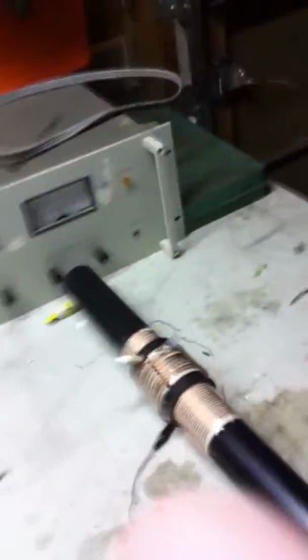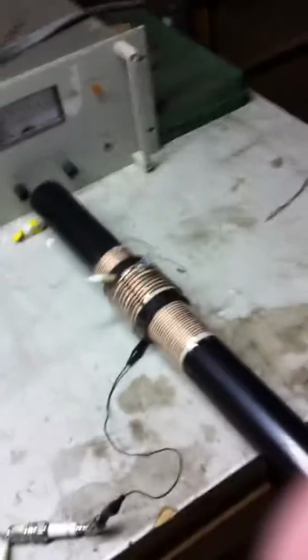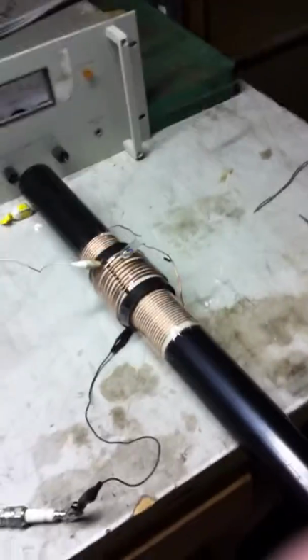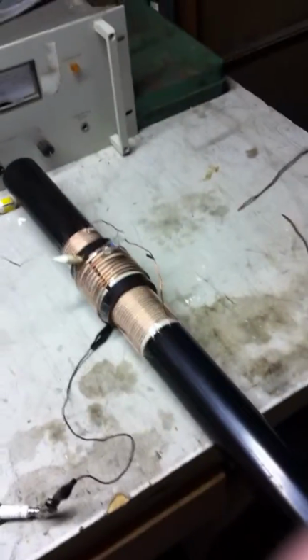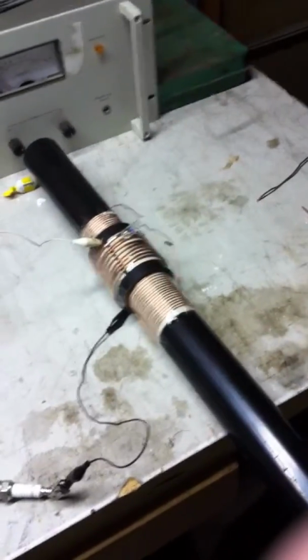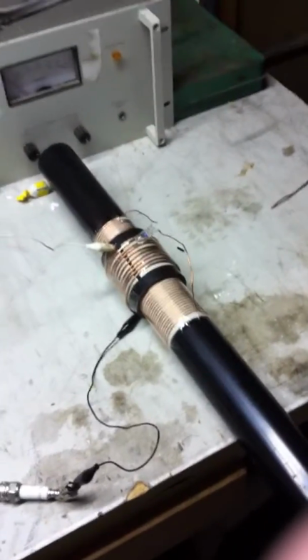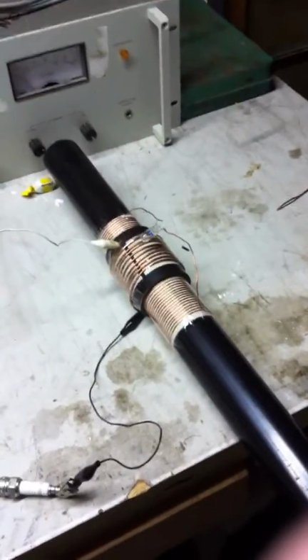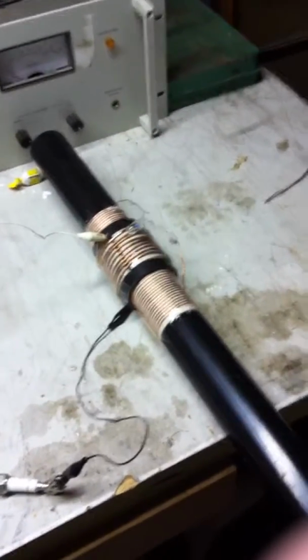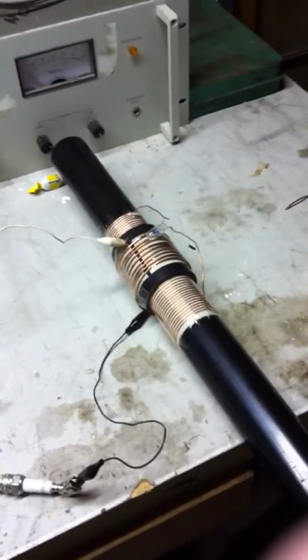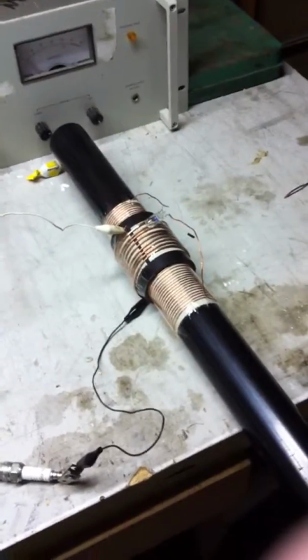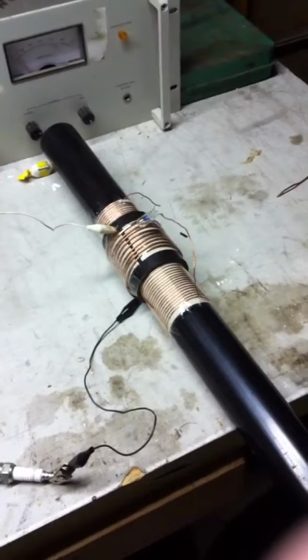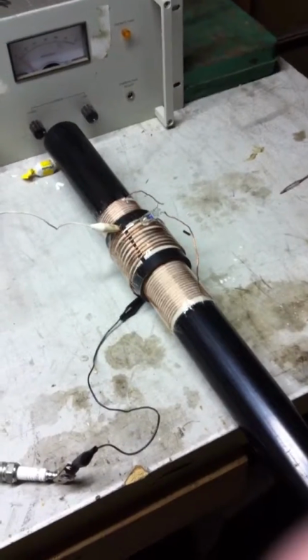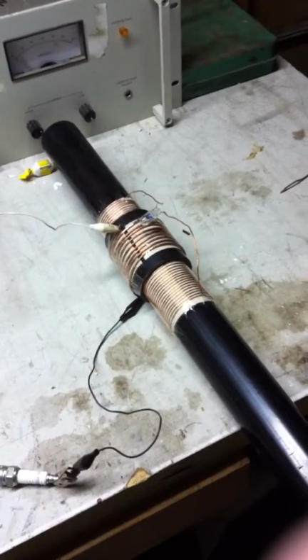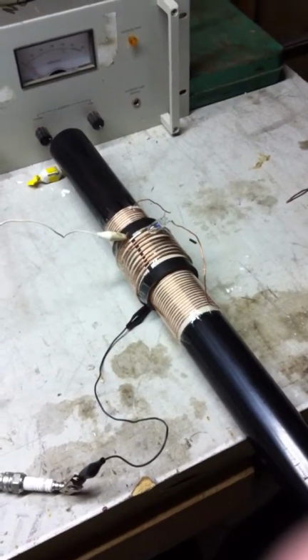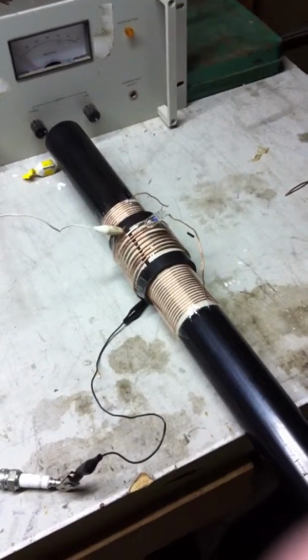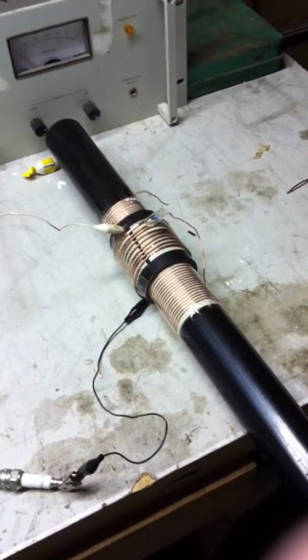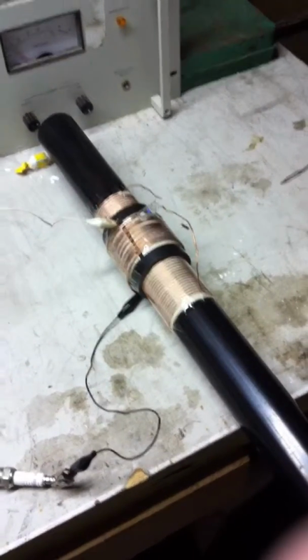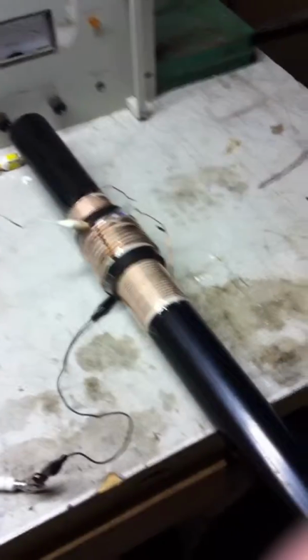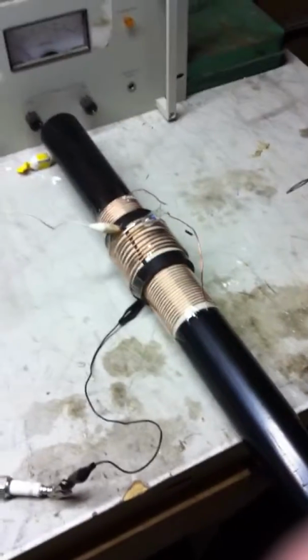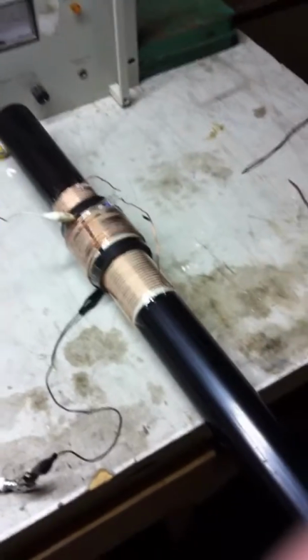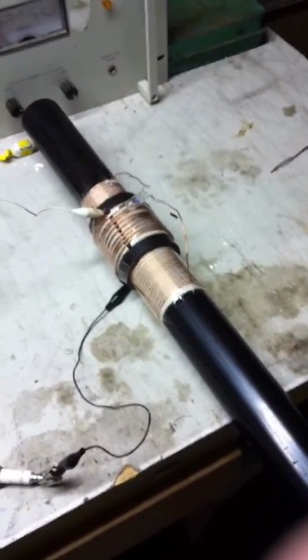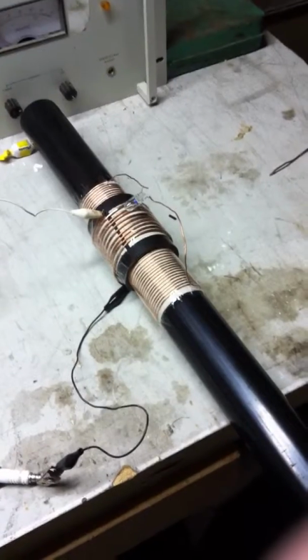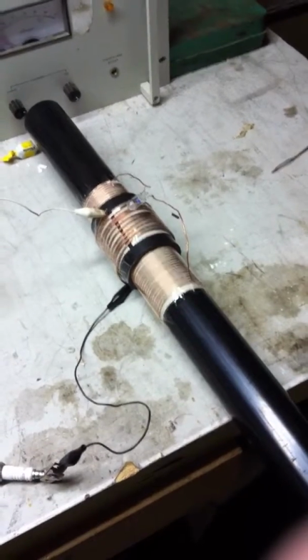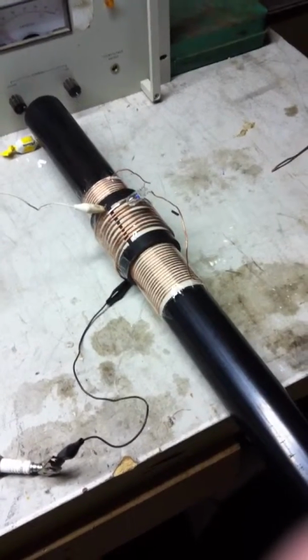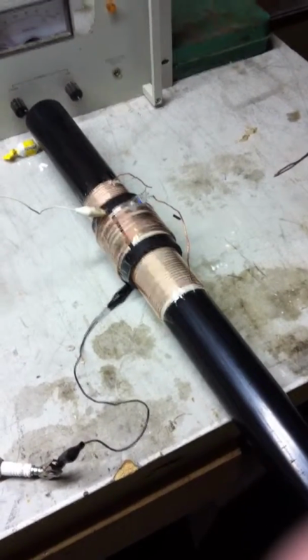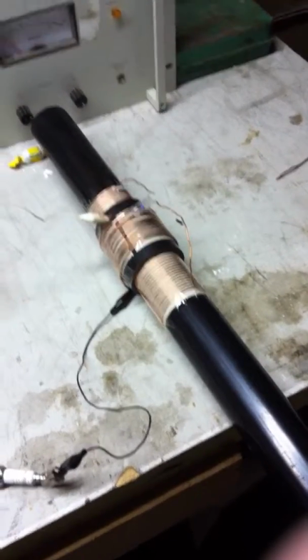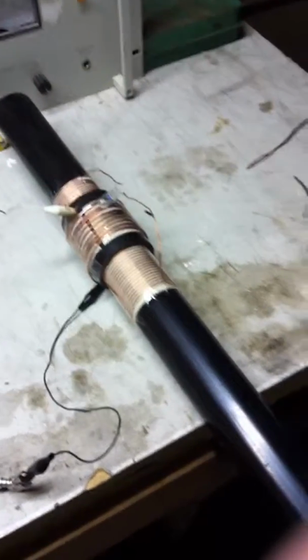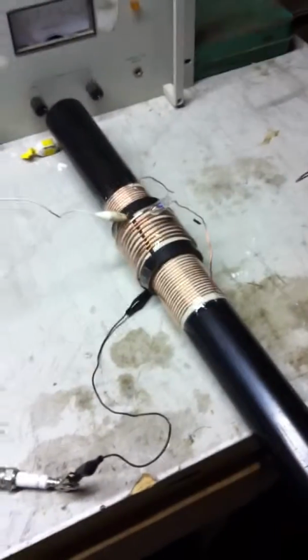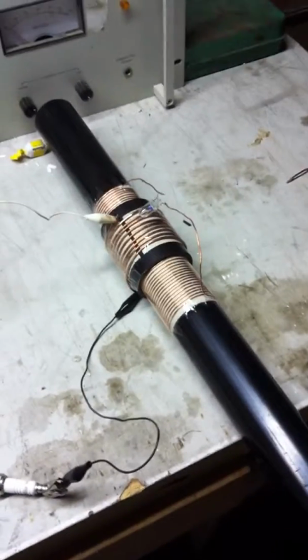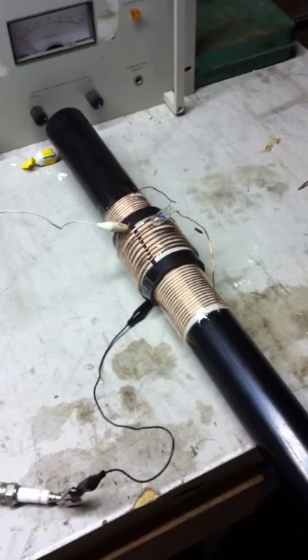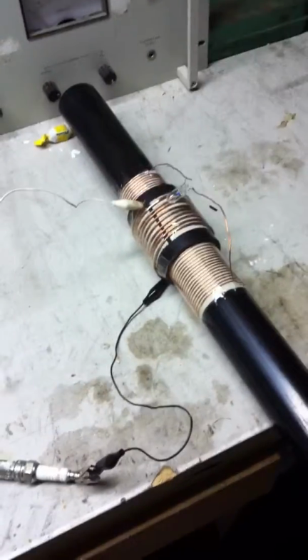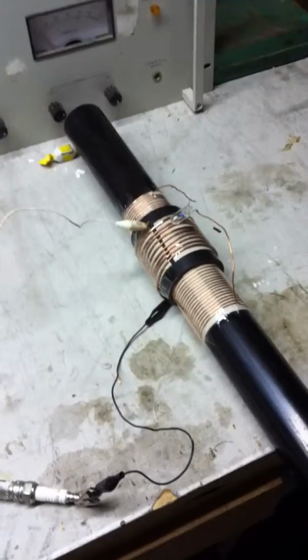Hello everyone, this is my next project. Basically, just to give you an idea of what I've got going on so far, I'm going to try to replicate the Don Smith version of the Tesla coil.